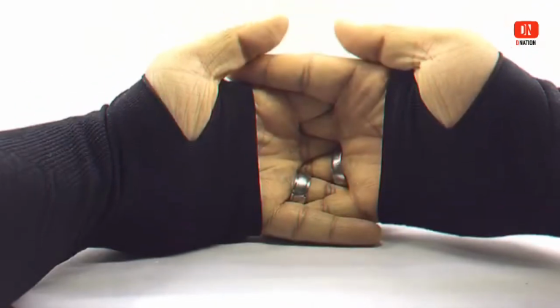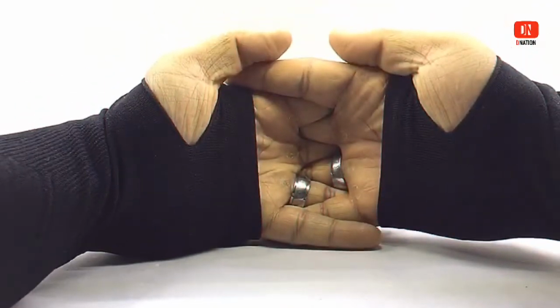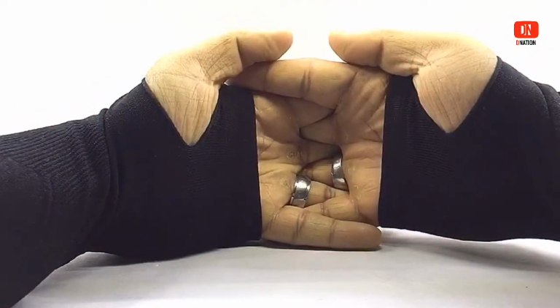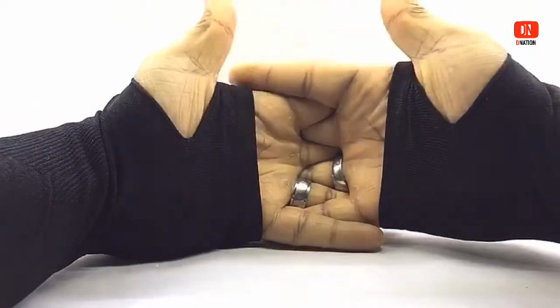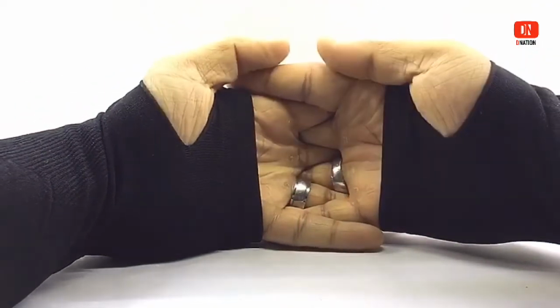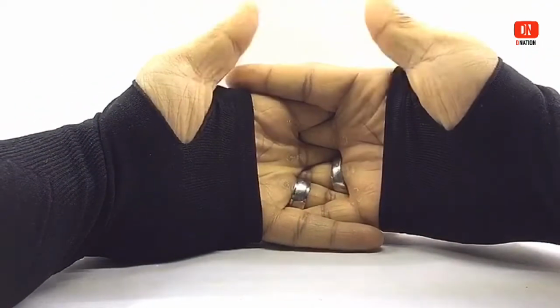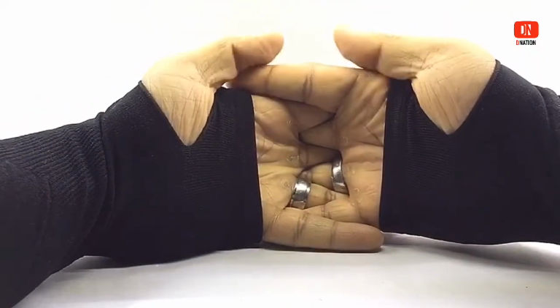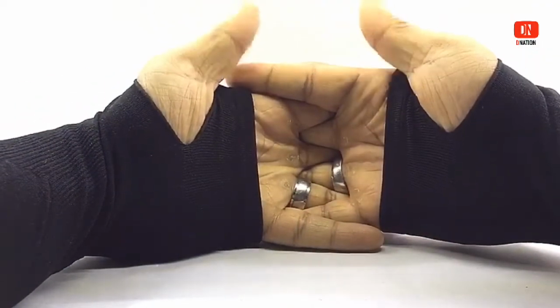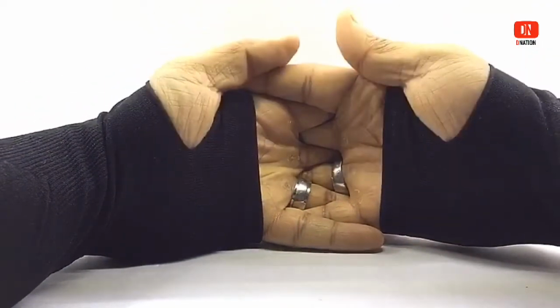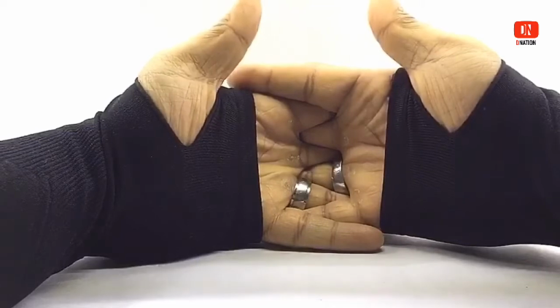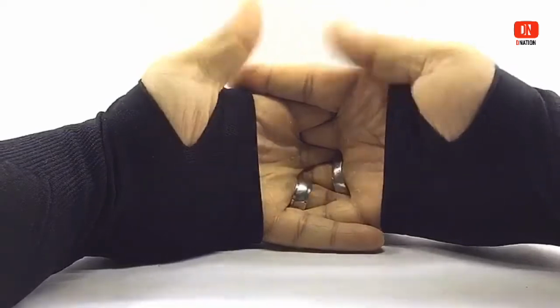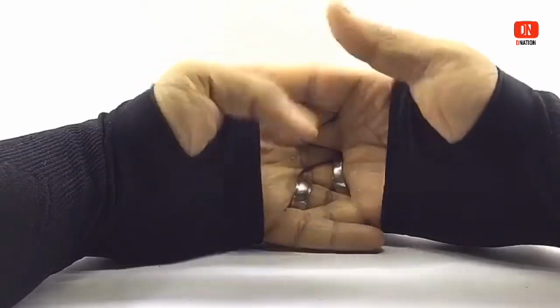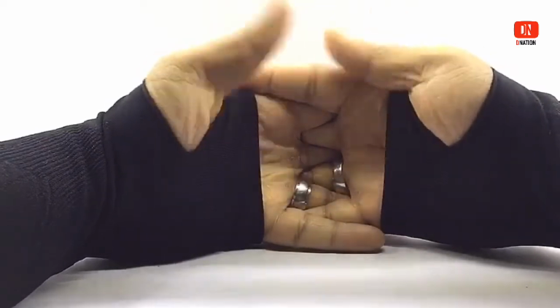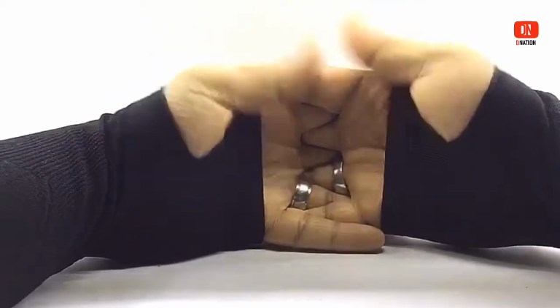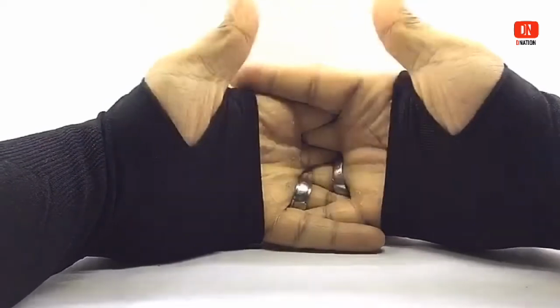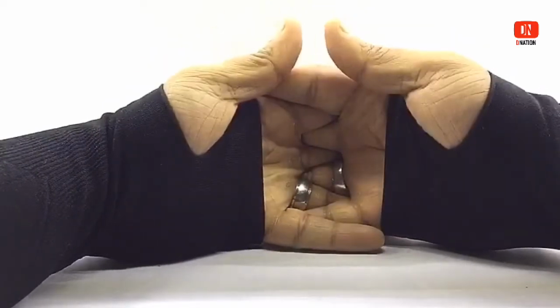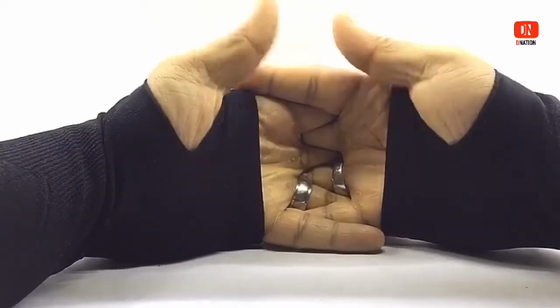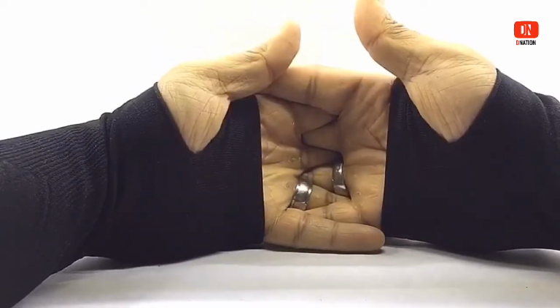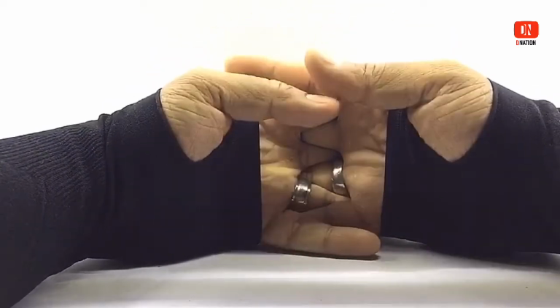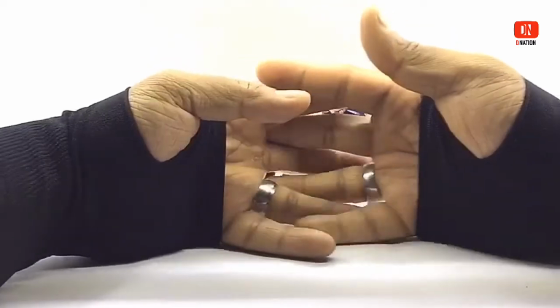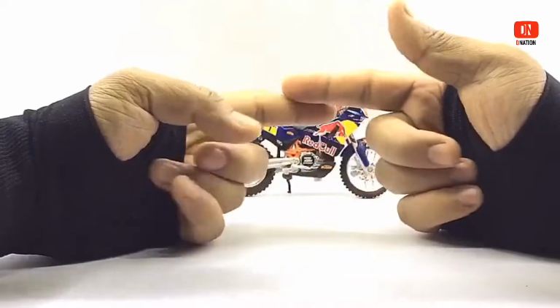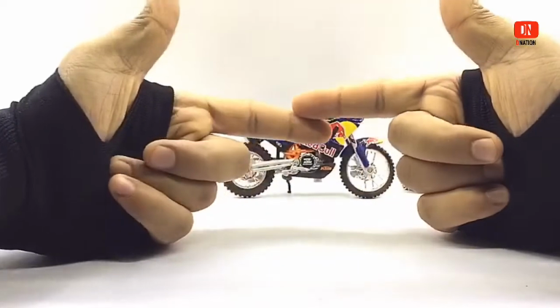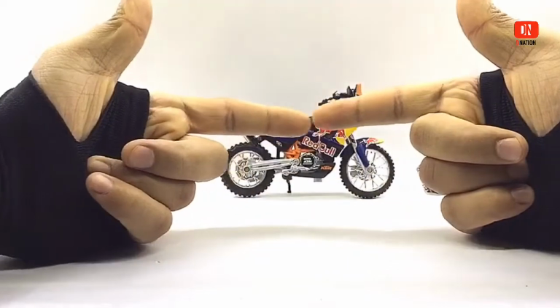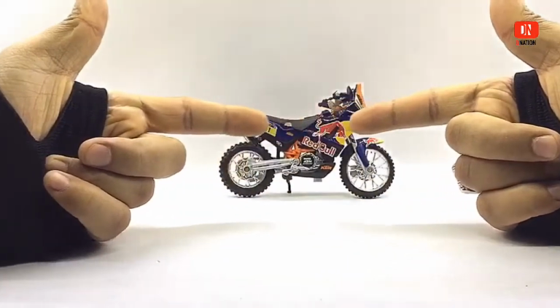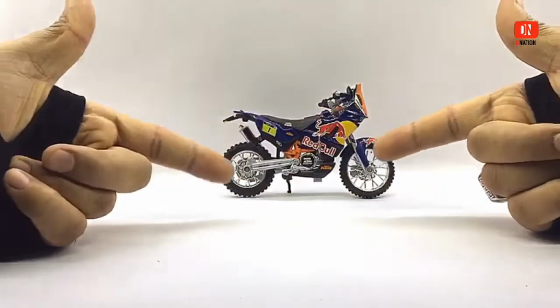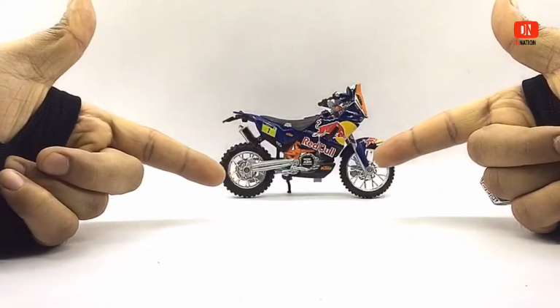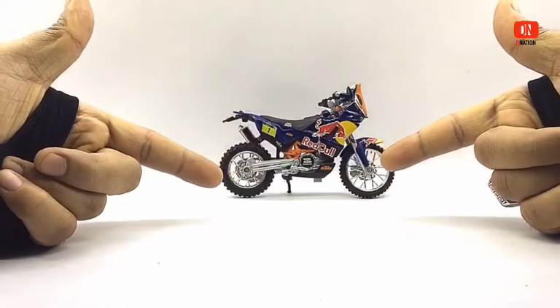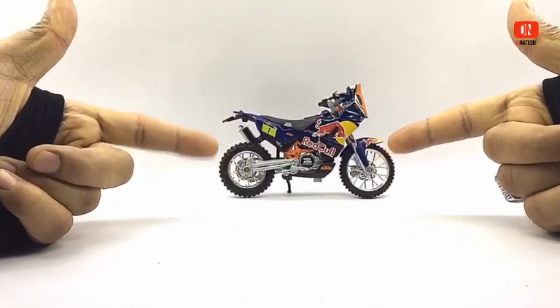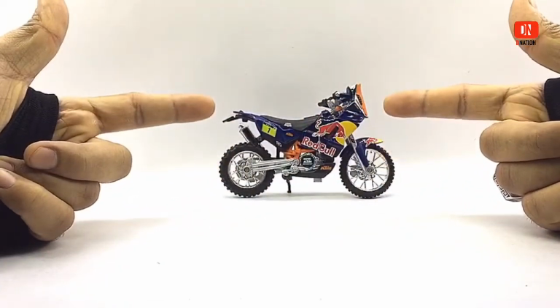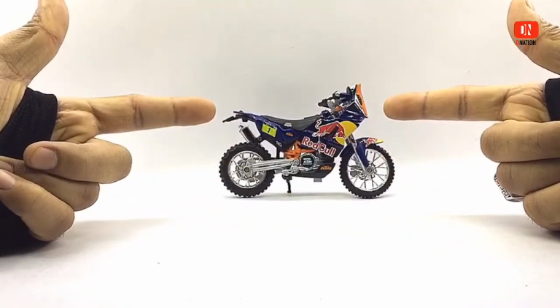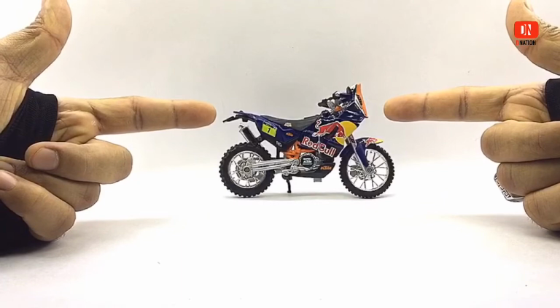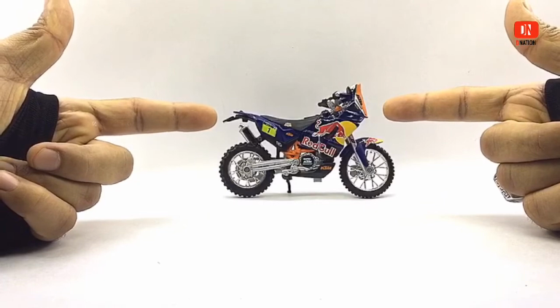In today's episode I want to save you the trouble of running through the entire process of unboxing these beautiful diecast motorcycles. So for a change I went ahead and pulled up a recently popular diecast model. Let's go ahead and take a look at this awesomely detailed replica motorcycle.